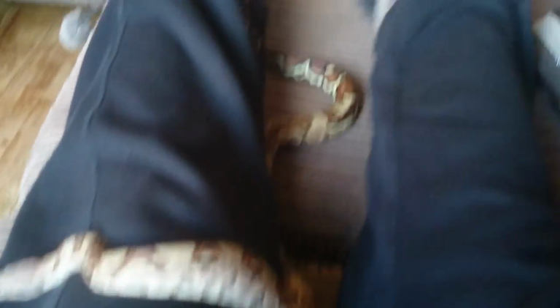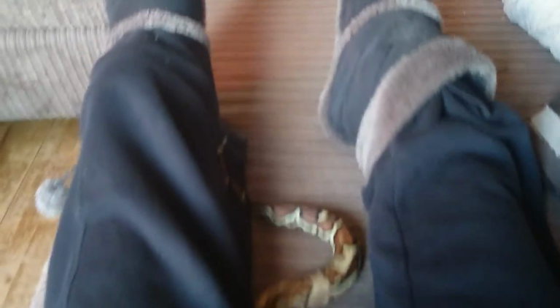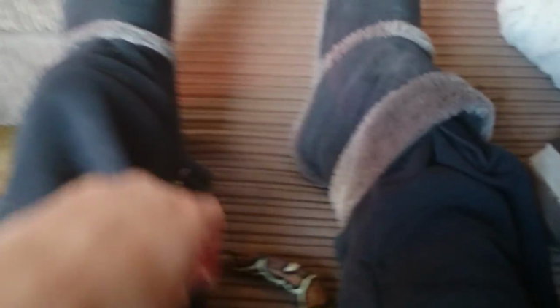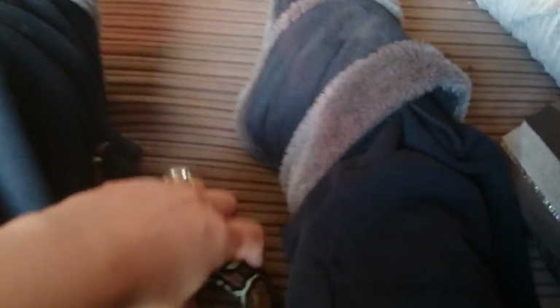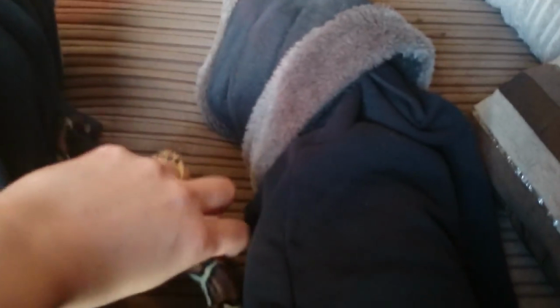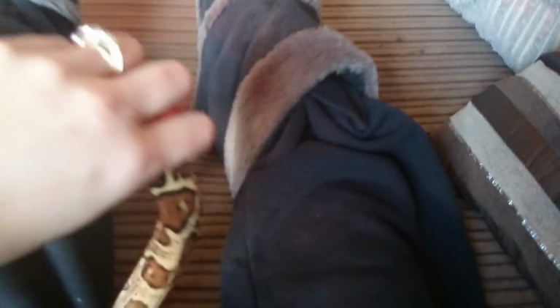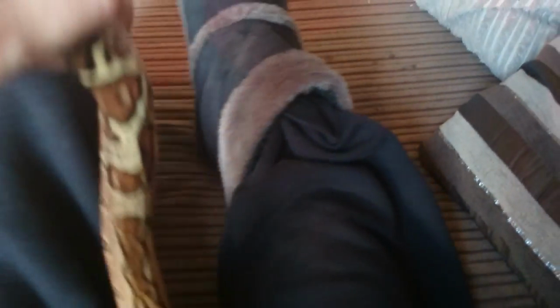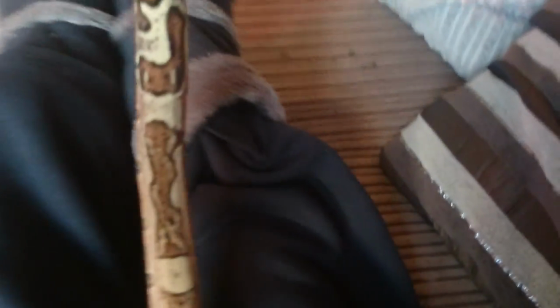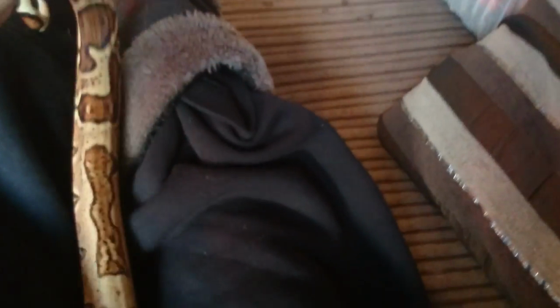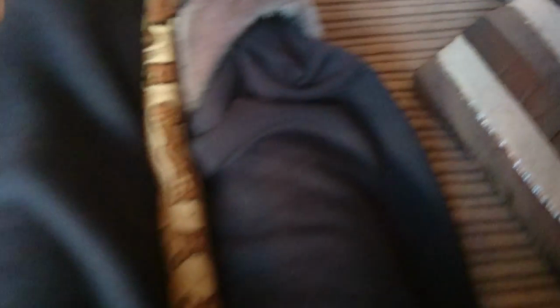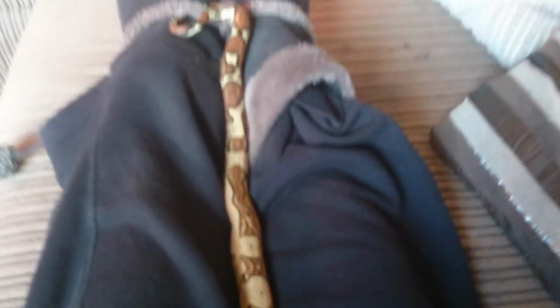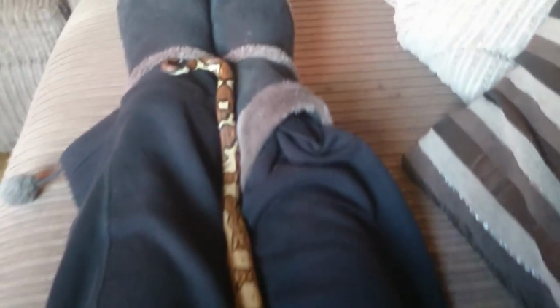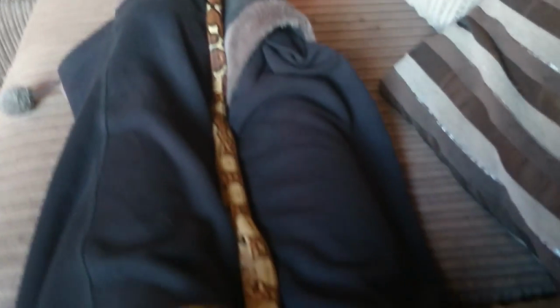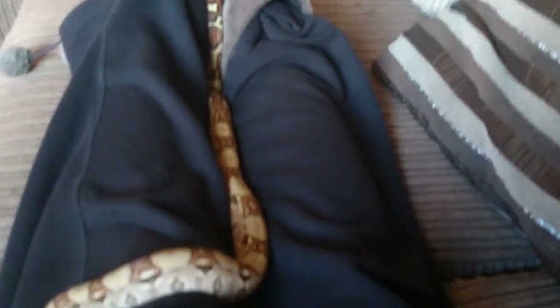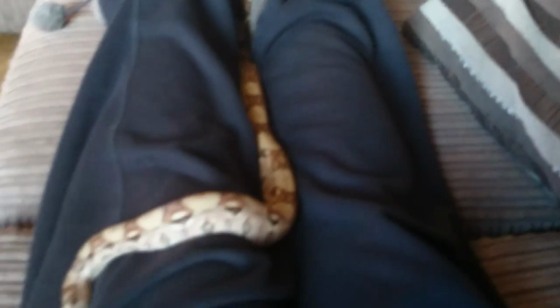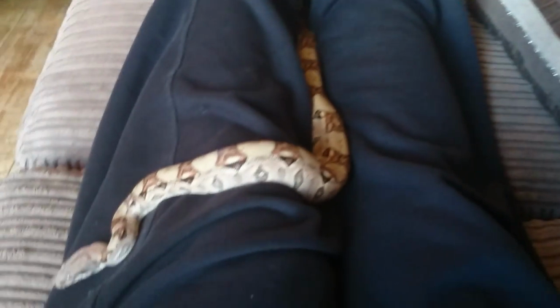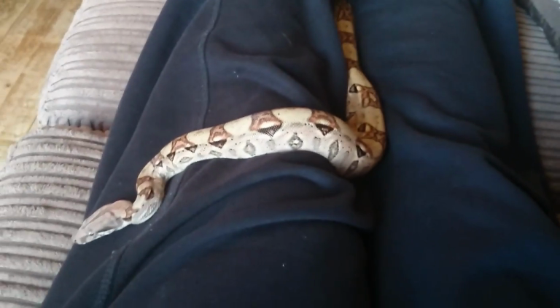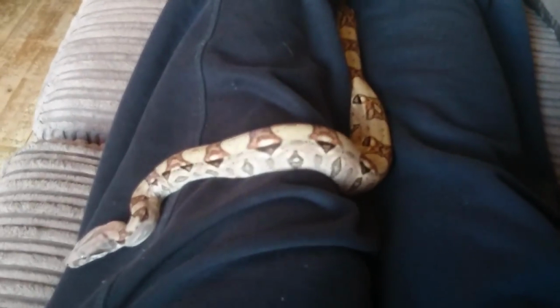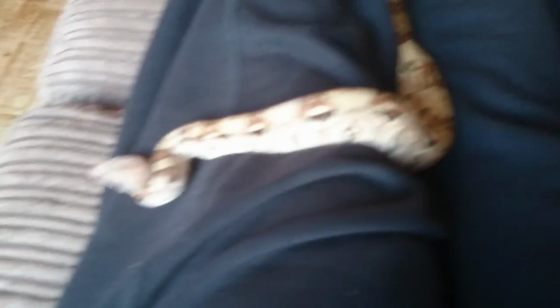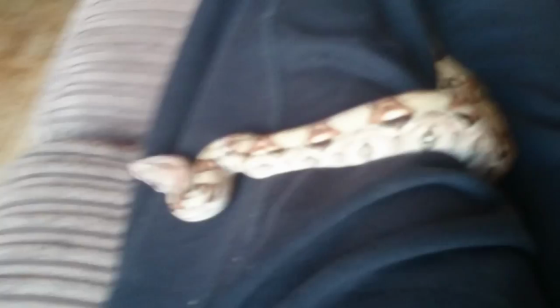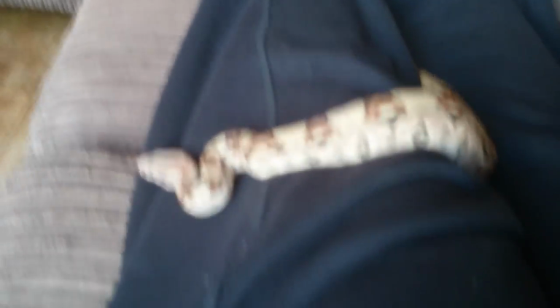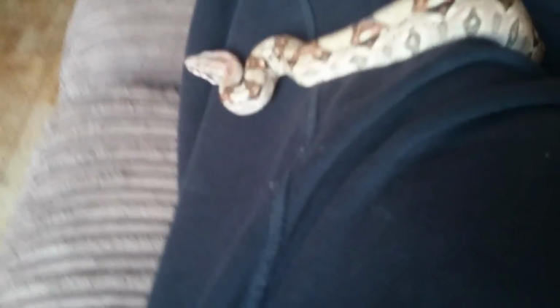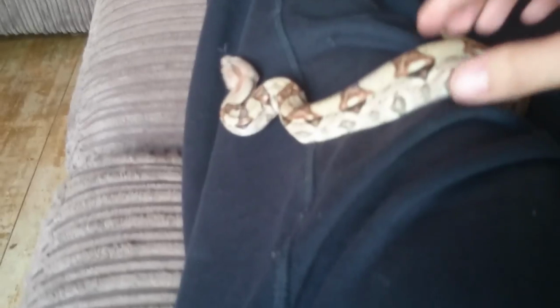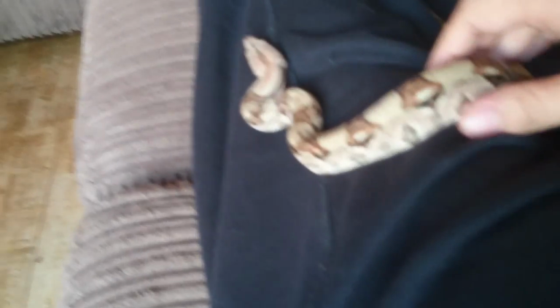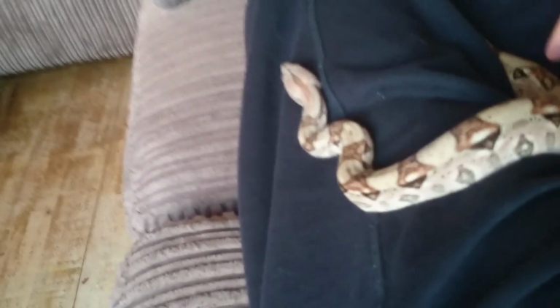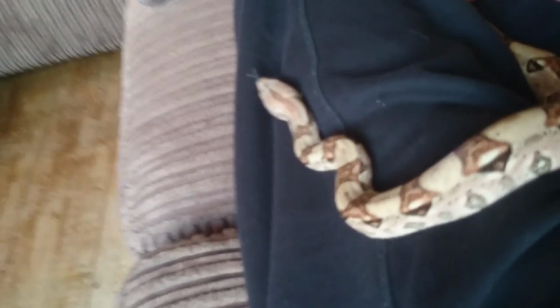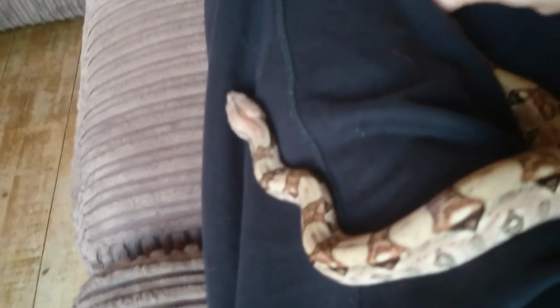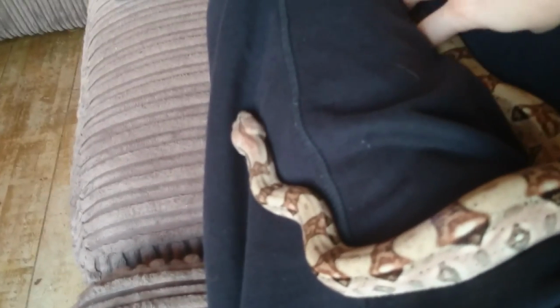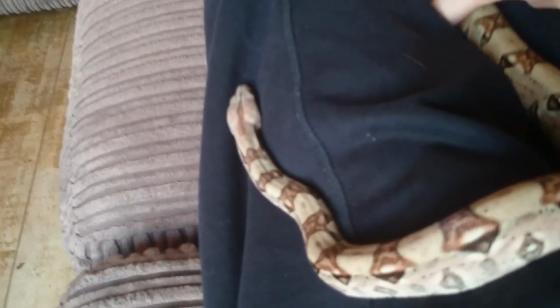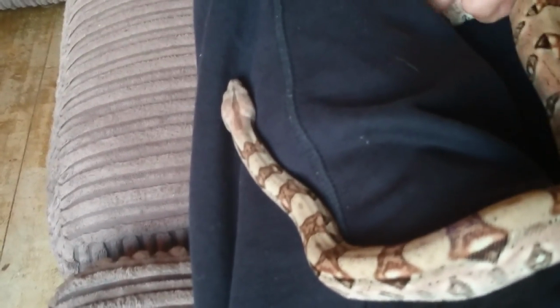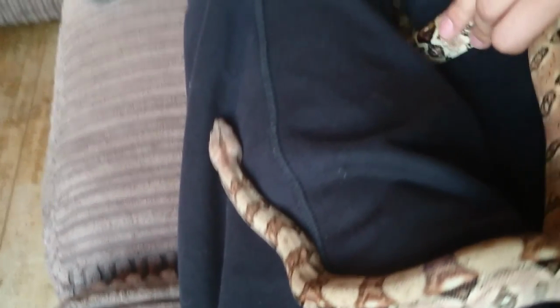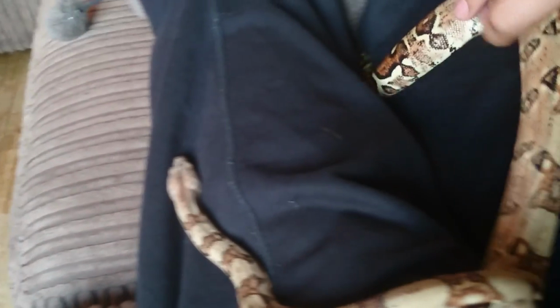He's not going to stretch out is he? He is getting very long now. He is getting very long.